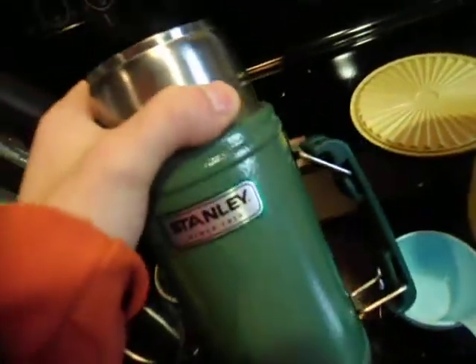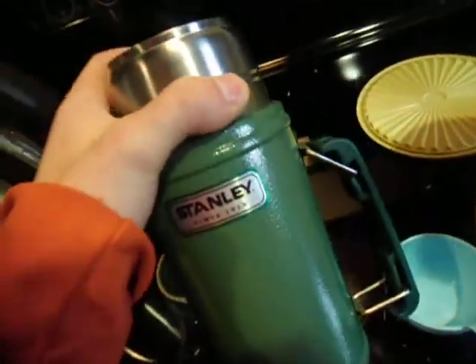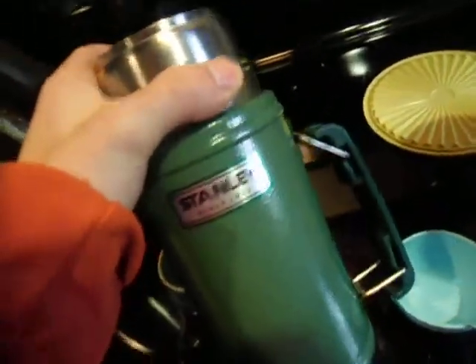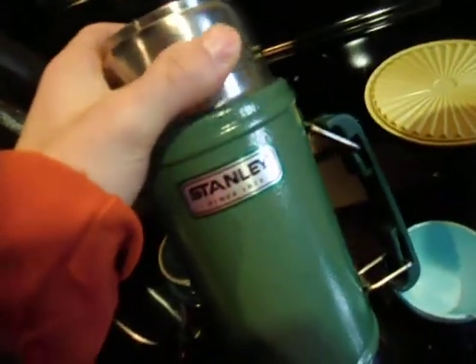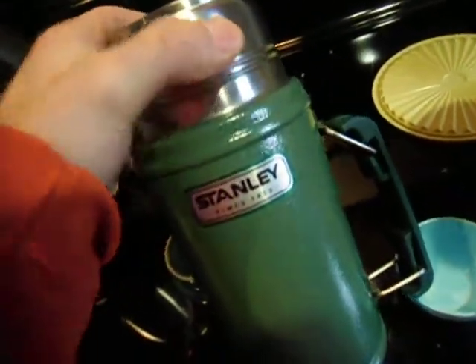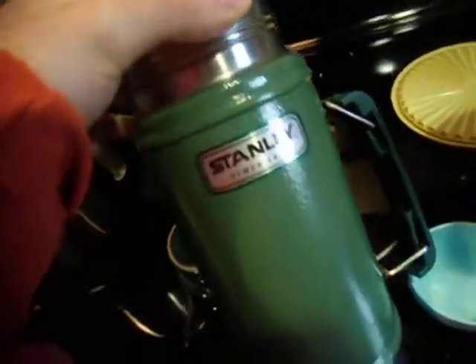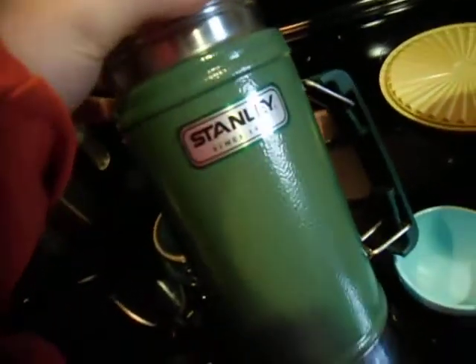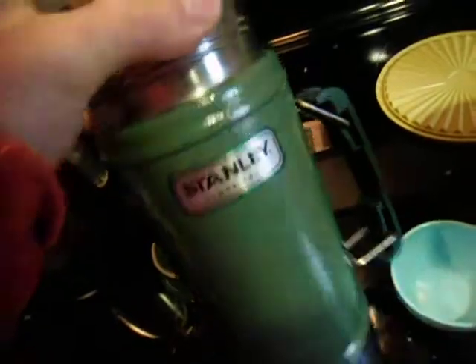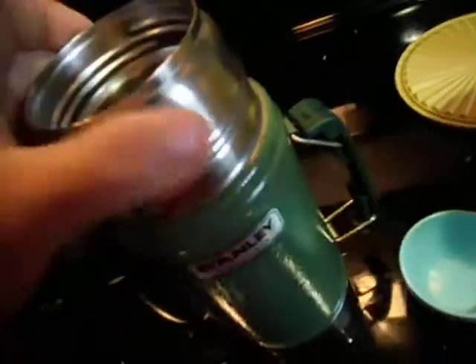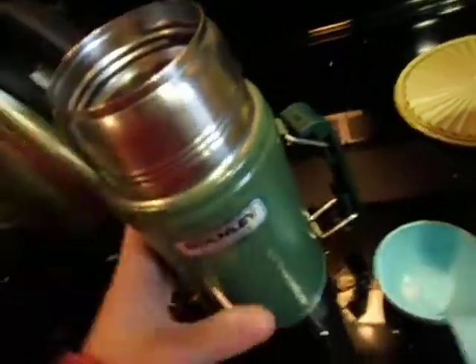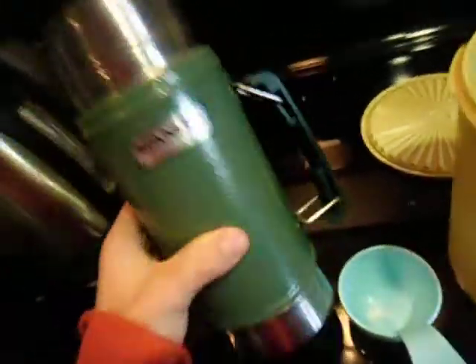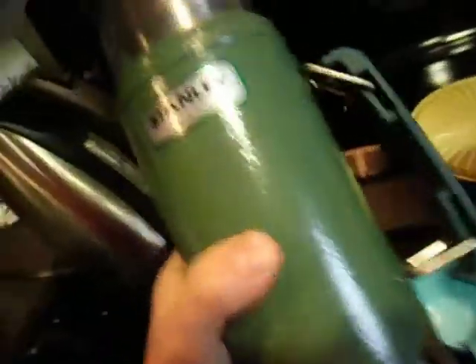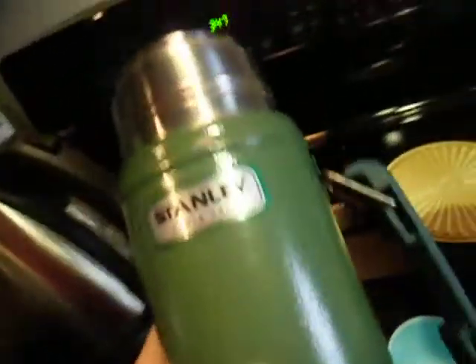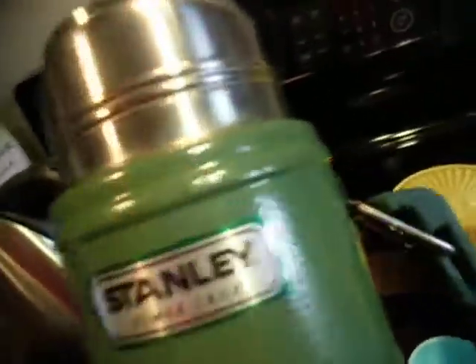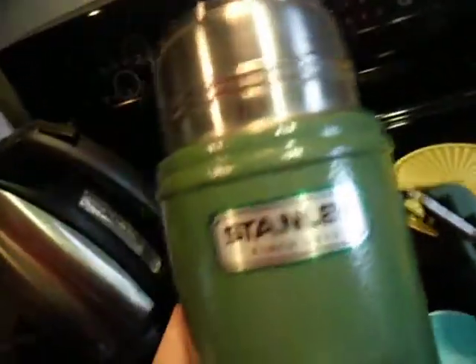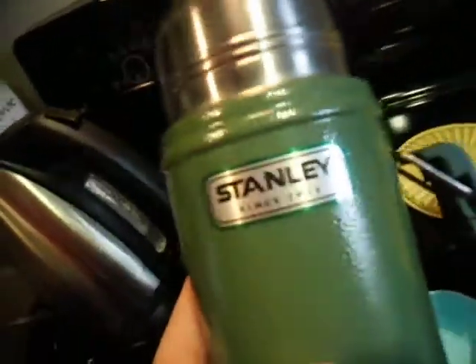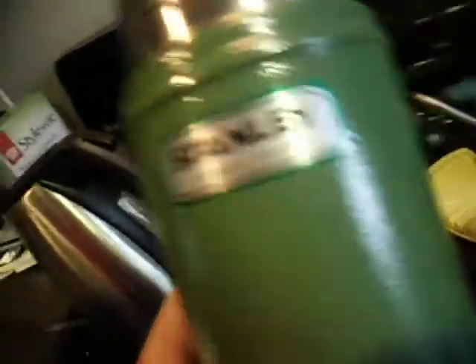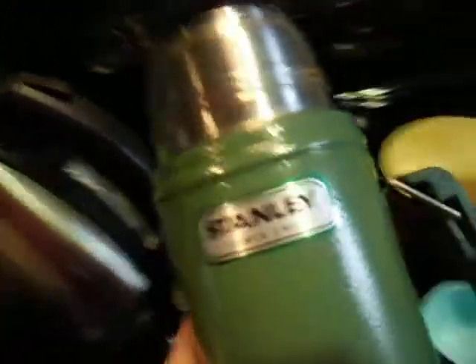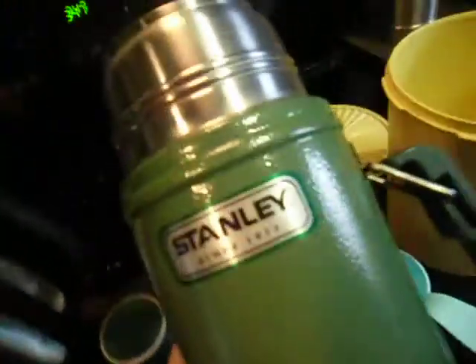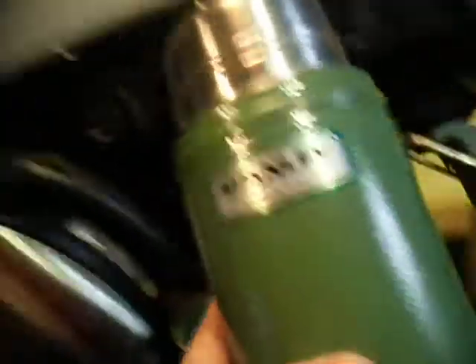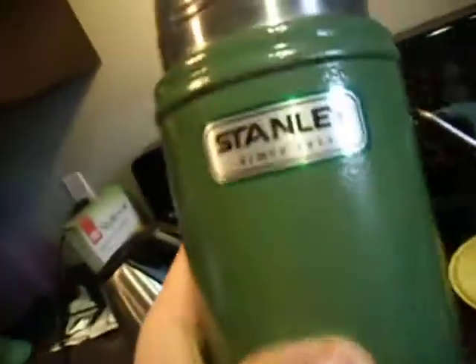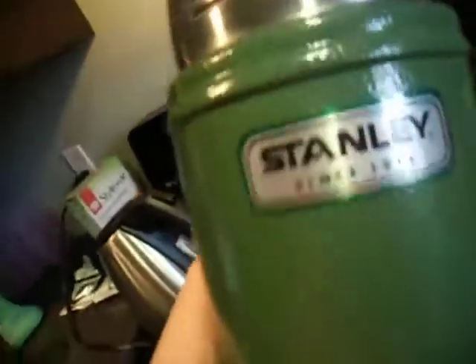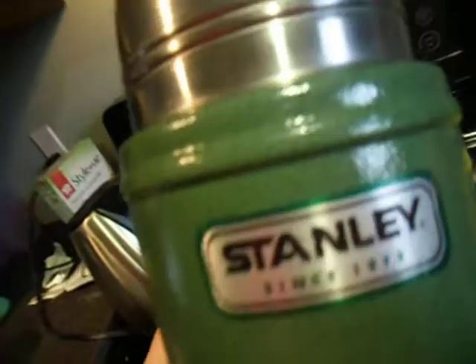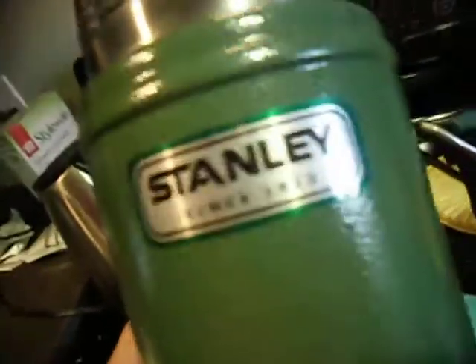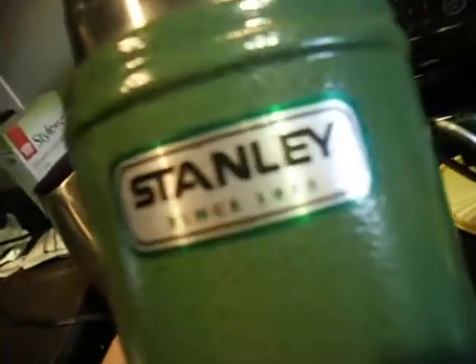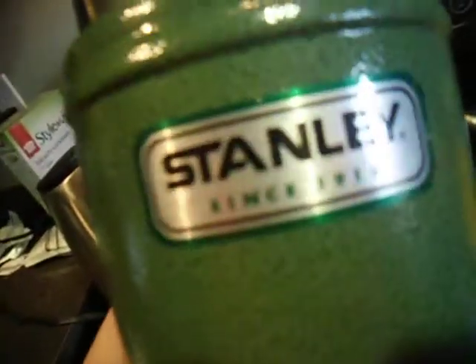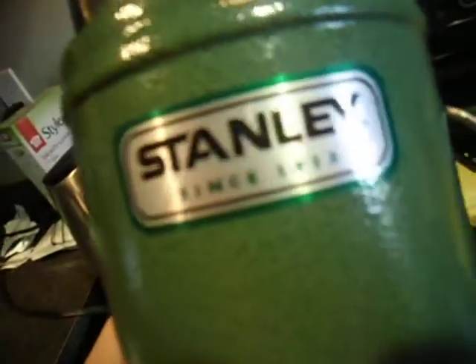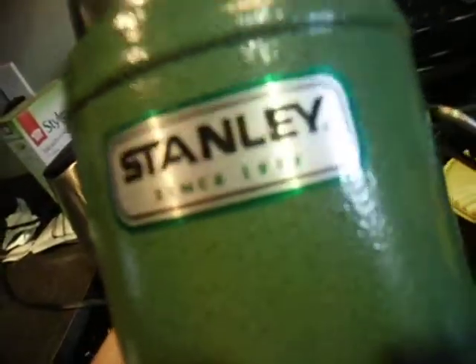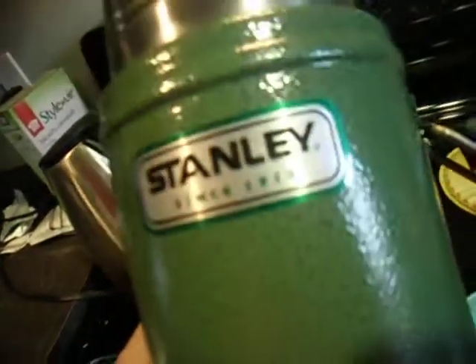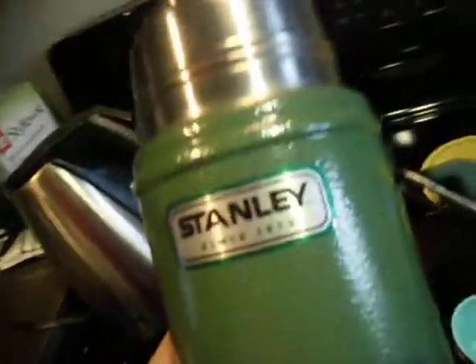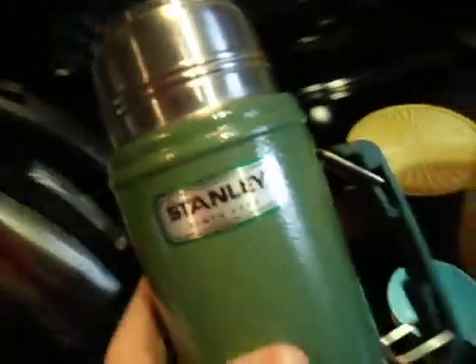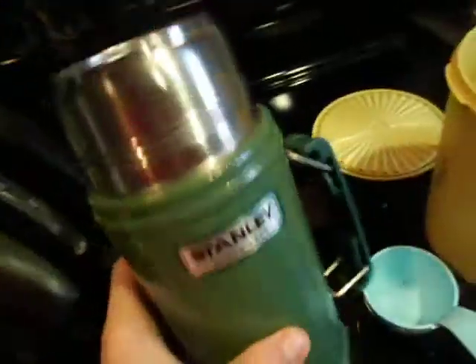I want to talk about this thermos. You want to get the Stanley — this is a bomb proof thermos. I mean it's bomb proof, as you can see. This is the deal with the Stanley green thermos.